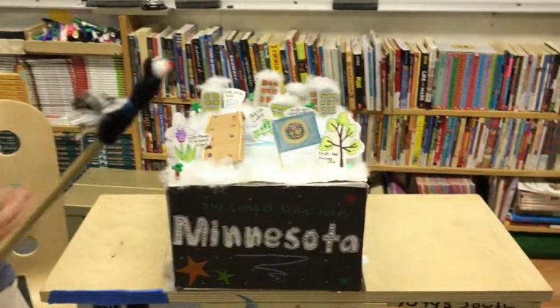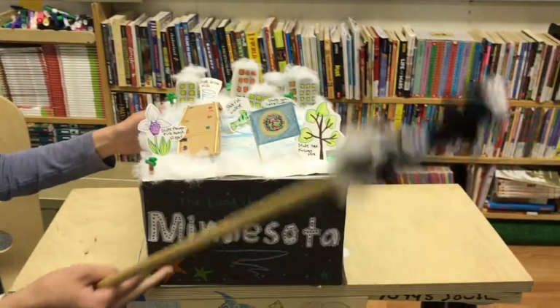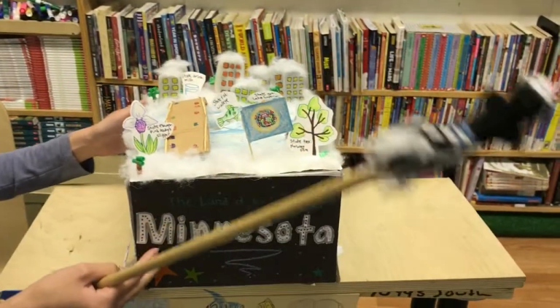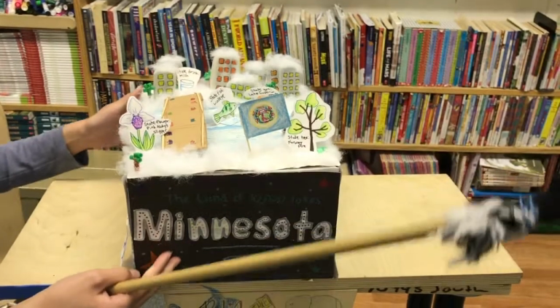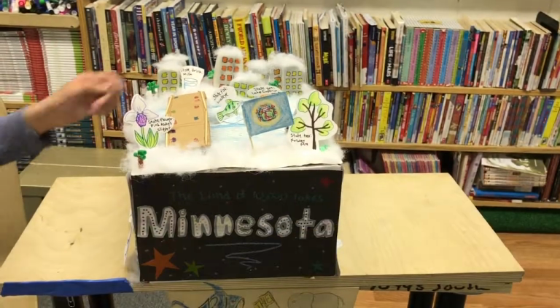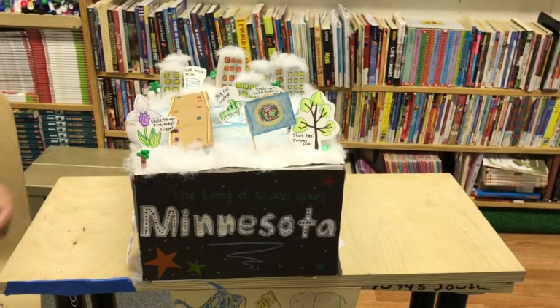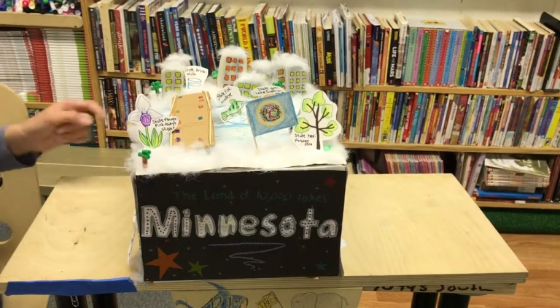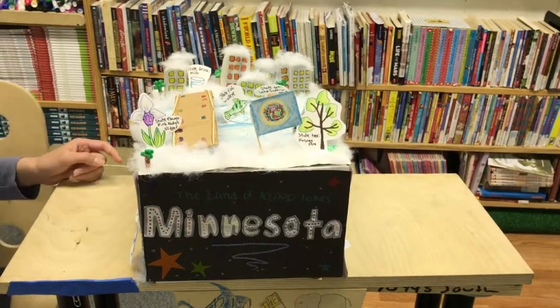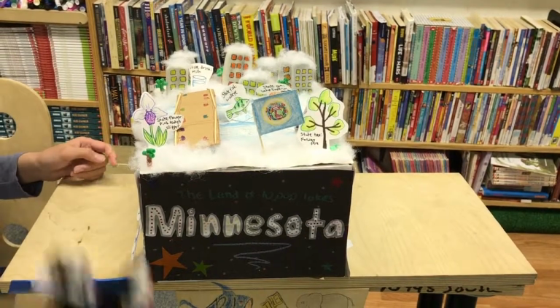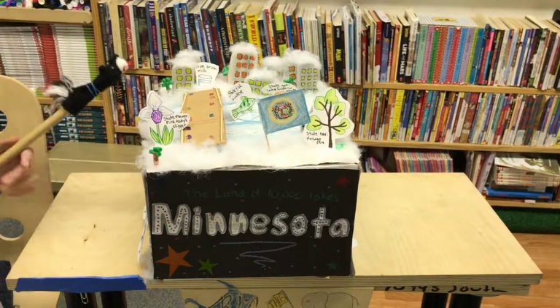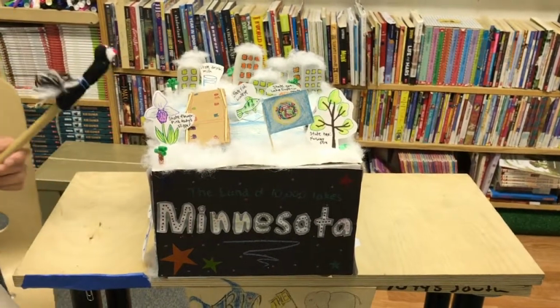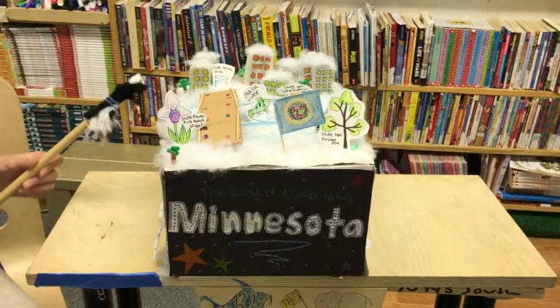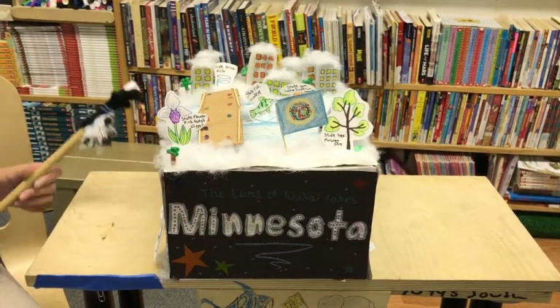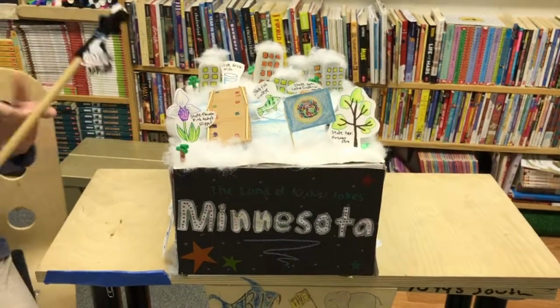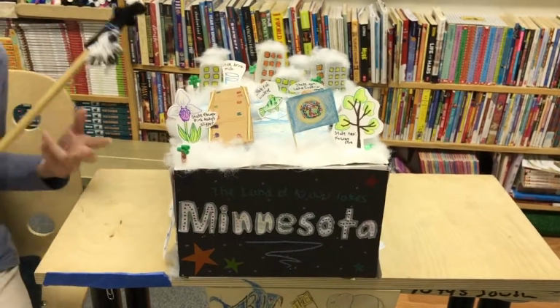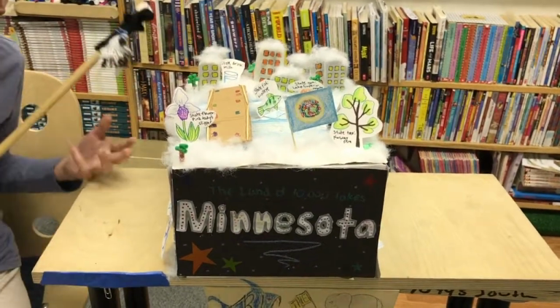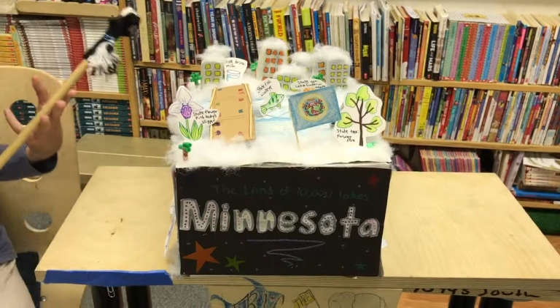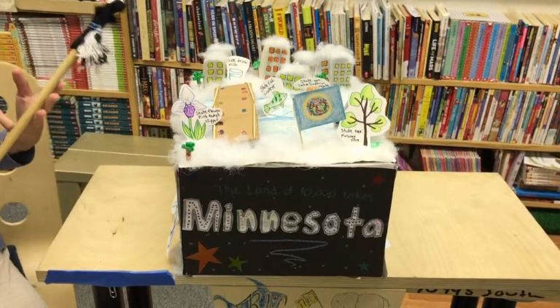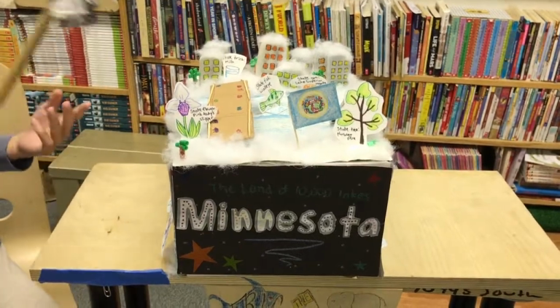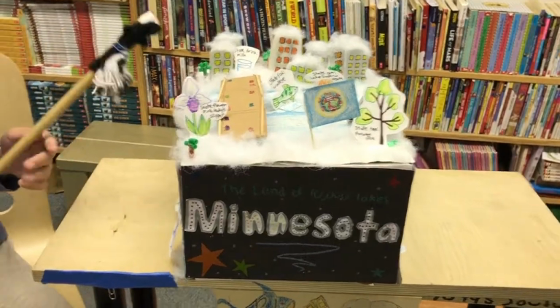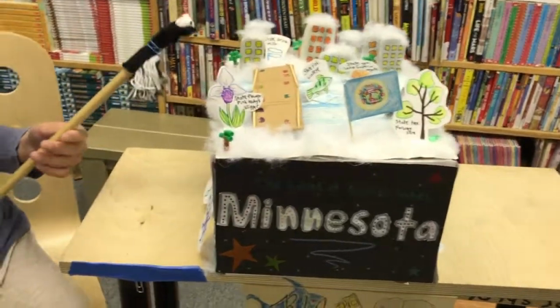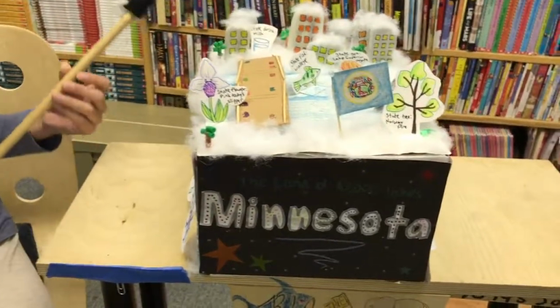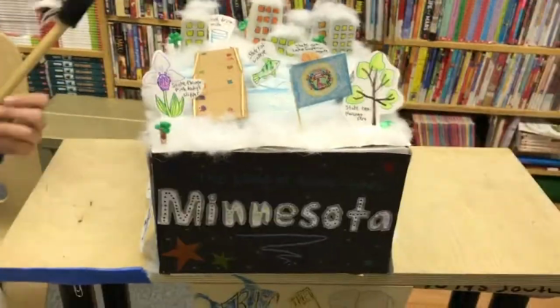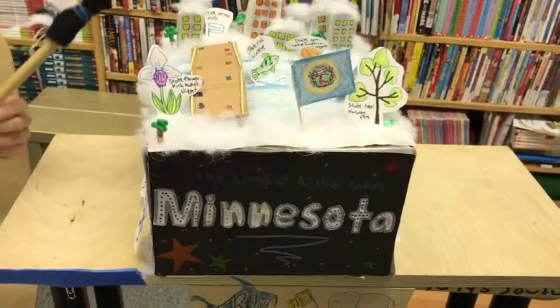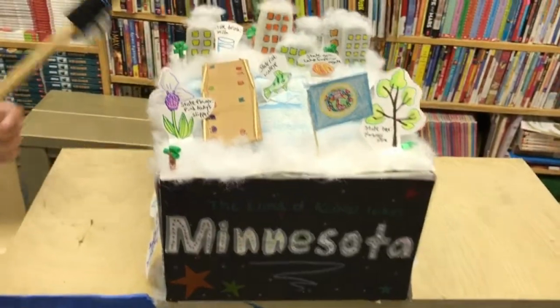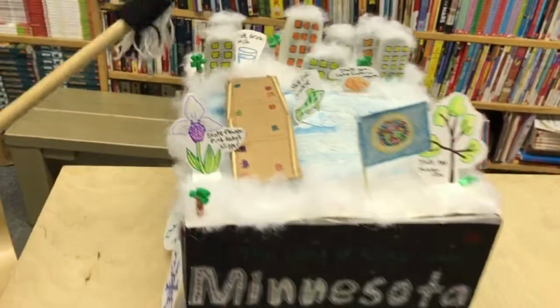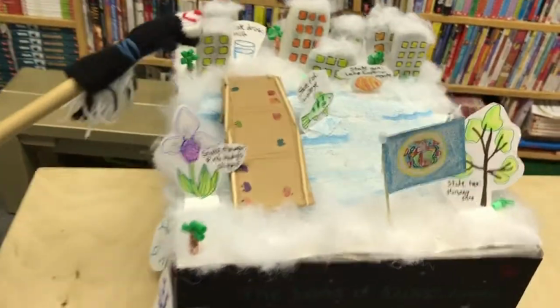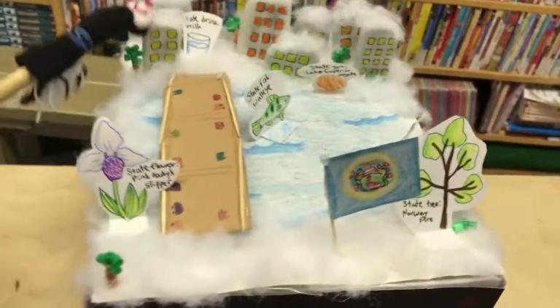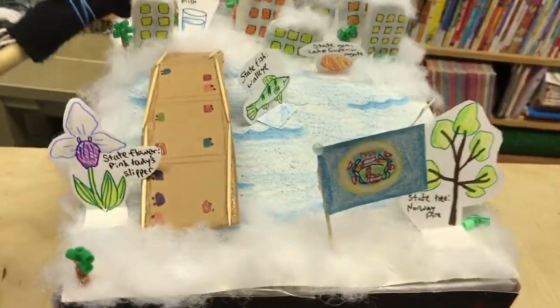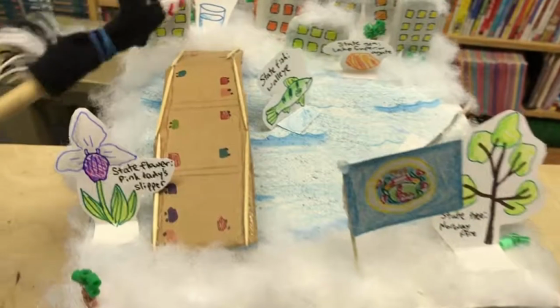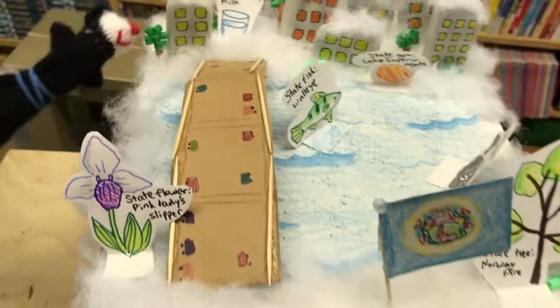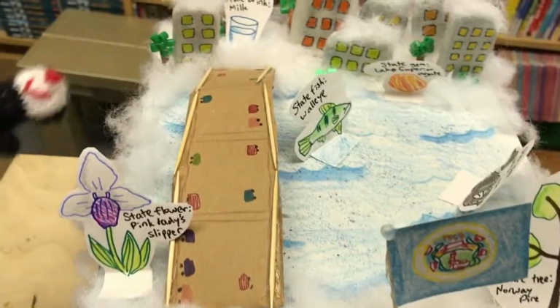Over here I have some city buildings, which I made out of baker's clay, which is flour, water, and sugar. And then after I let them dry for a couple of days, I painted it with acrylic paint to make the windows.